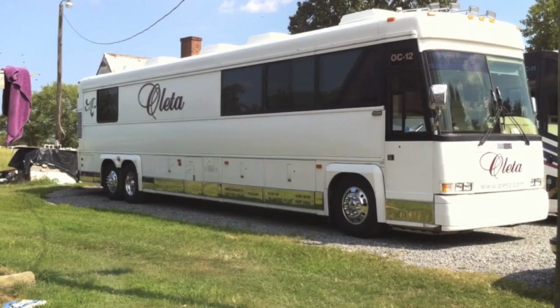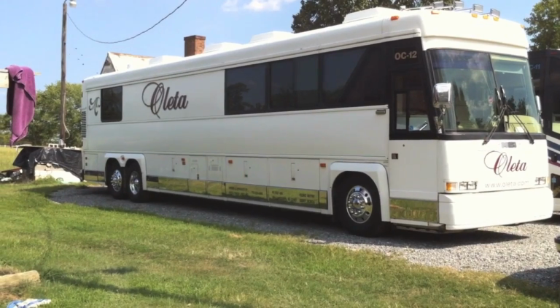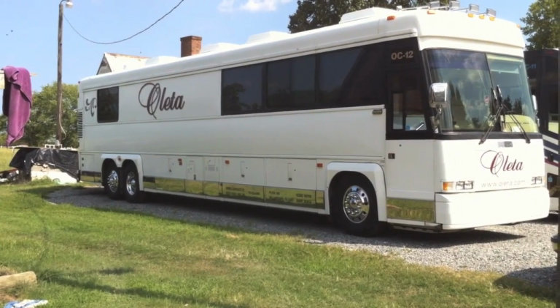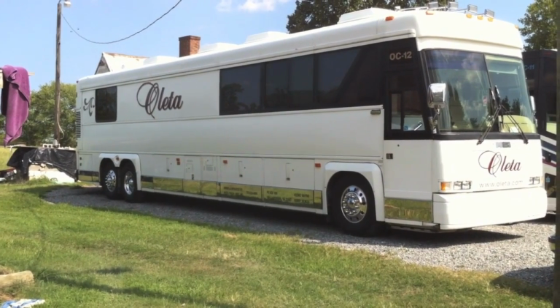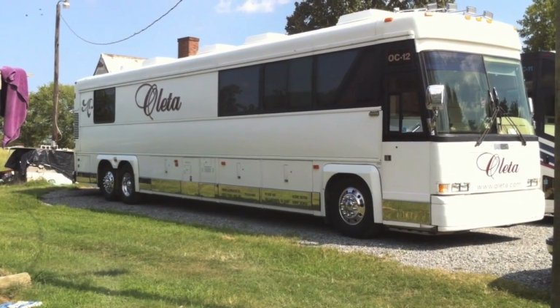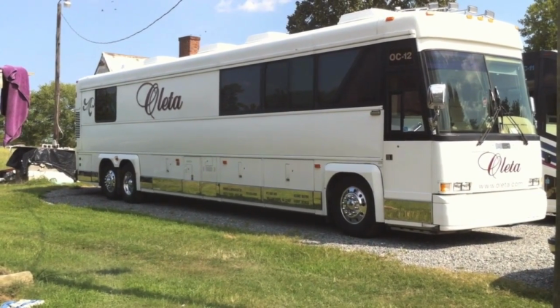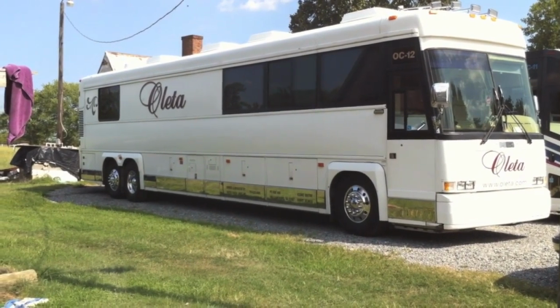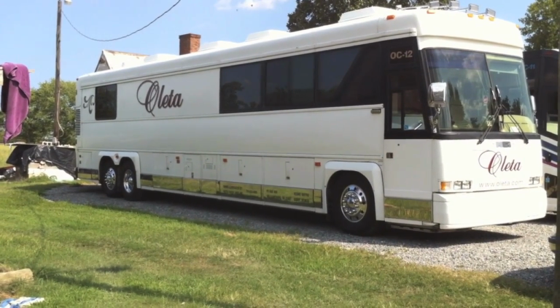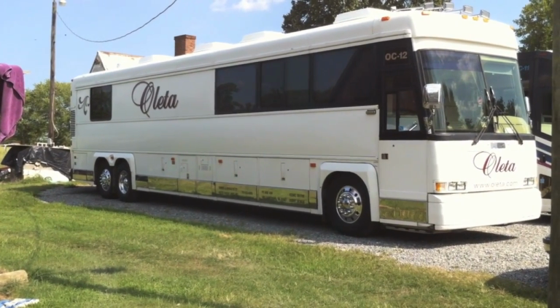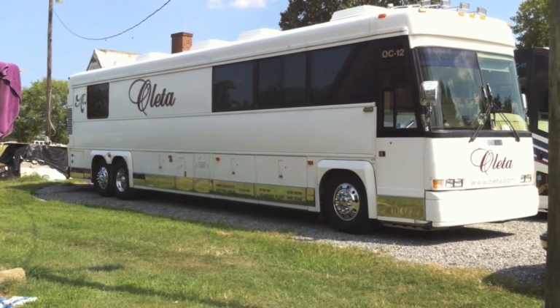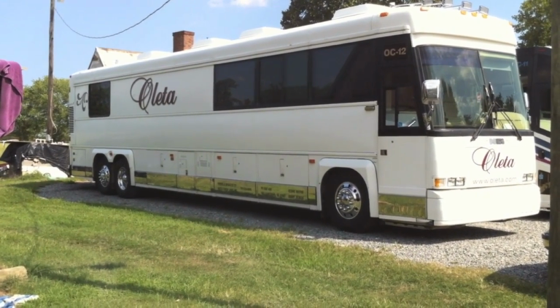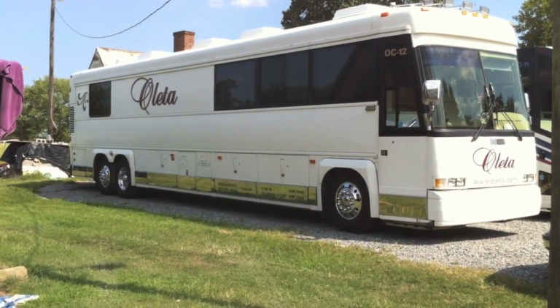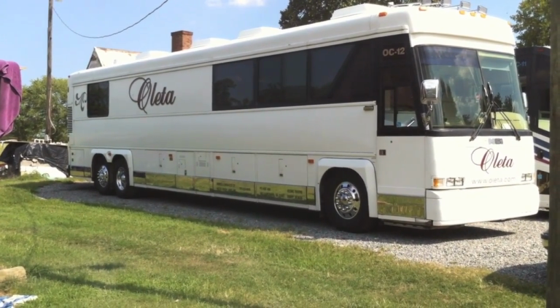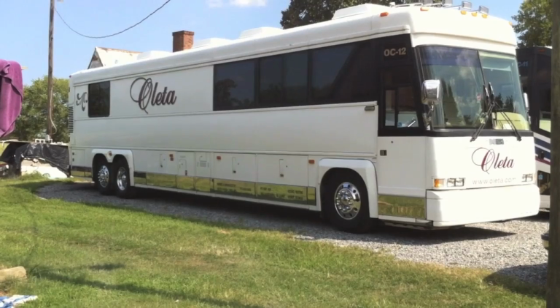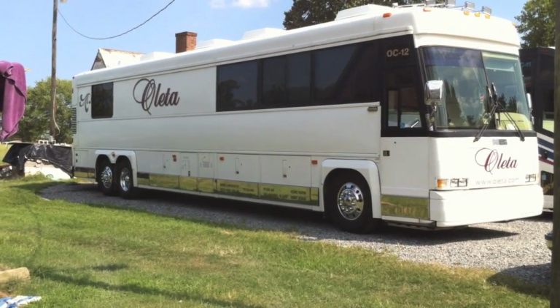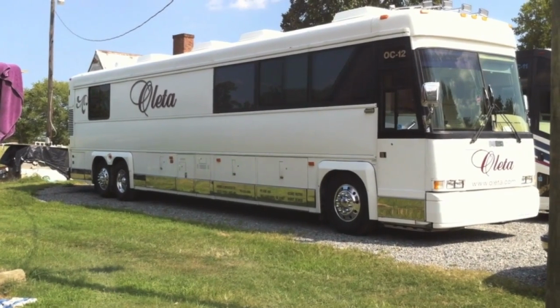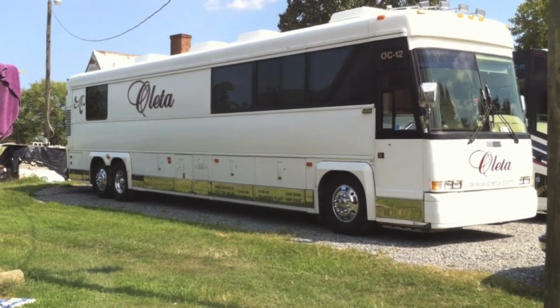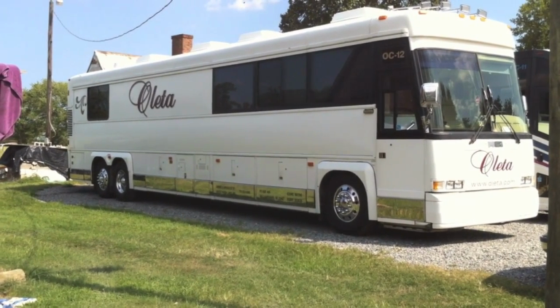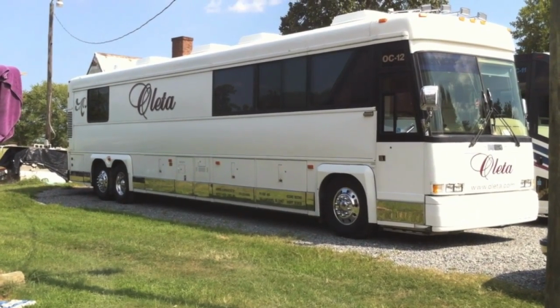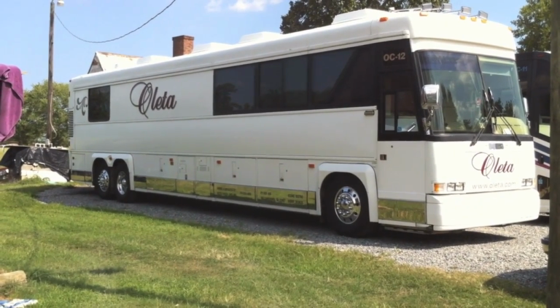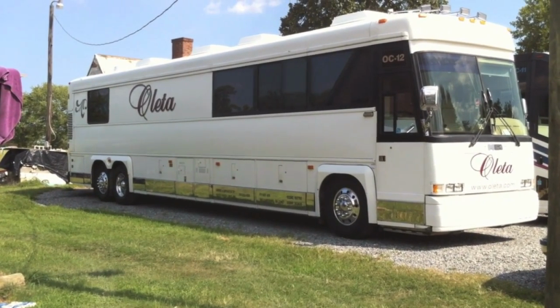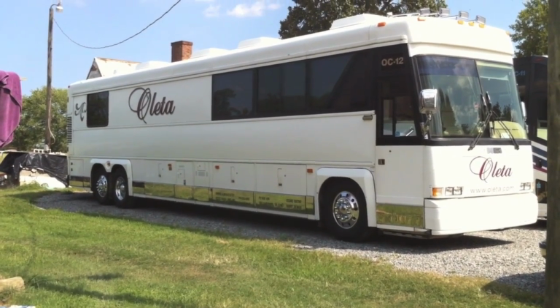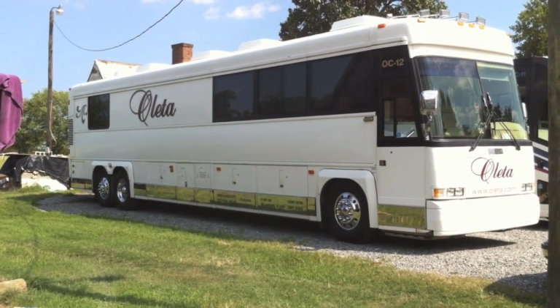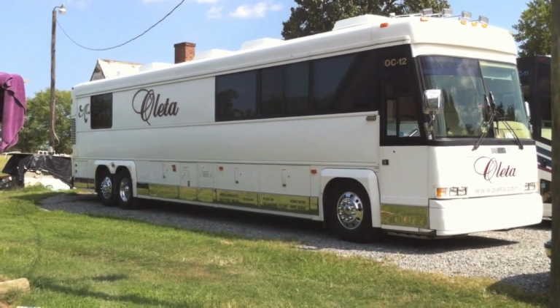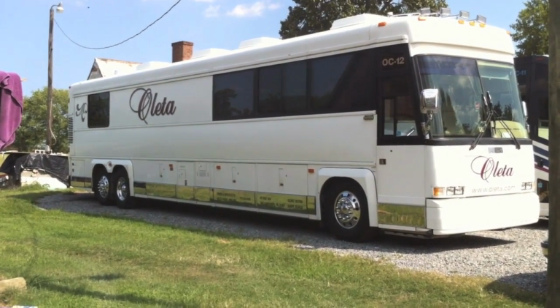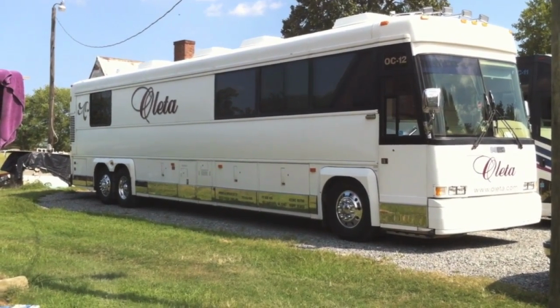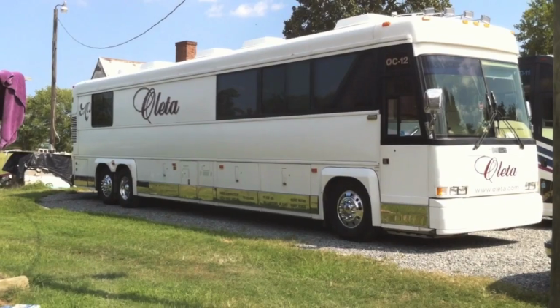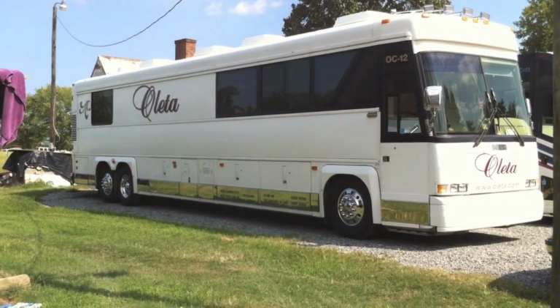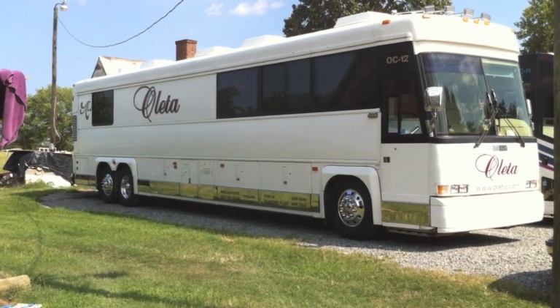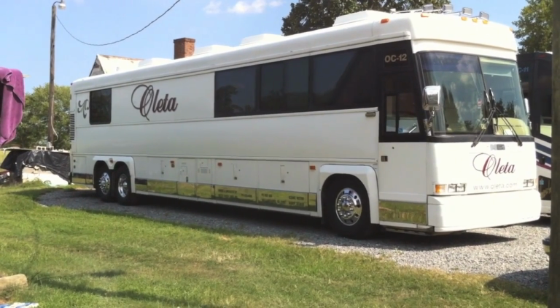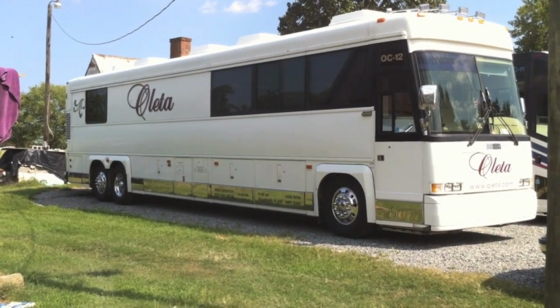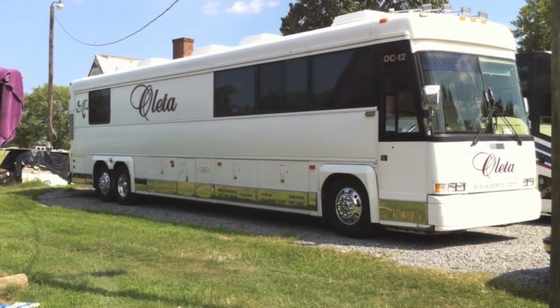We're starting out here on the outside to show you that it is a full length, 45 foot regular size motor coach. On the outside it looks completely normal as every other motor coach you may see, but on the inside it's a completely different surprise.